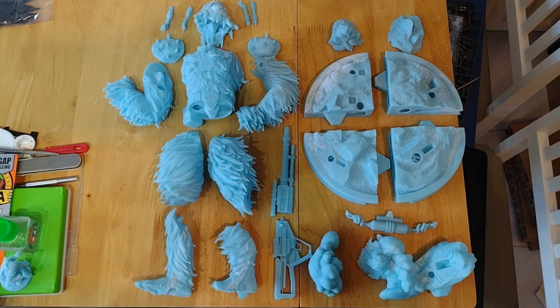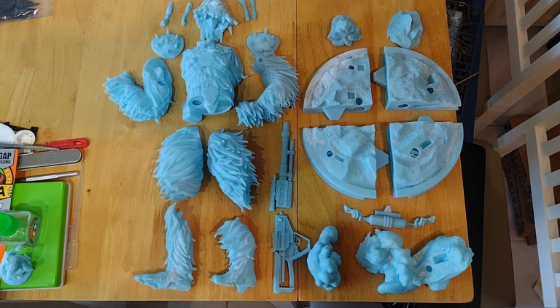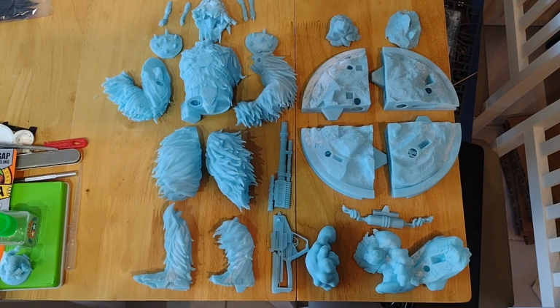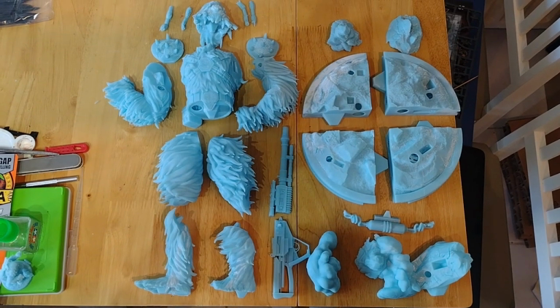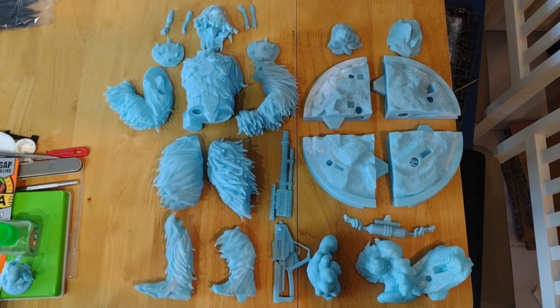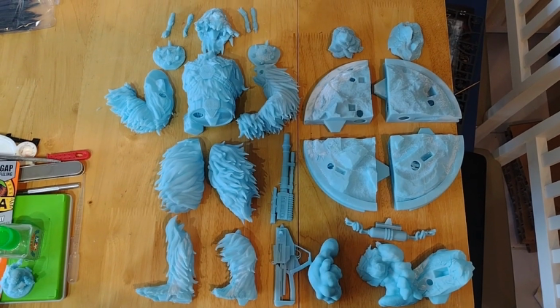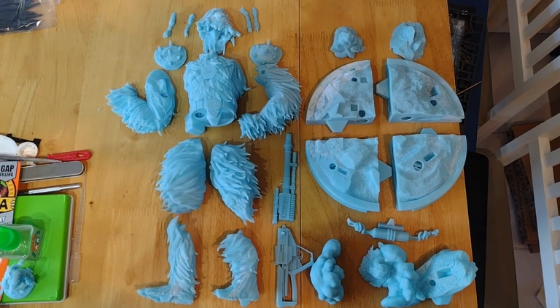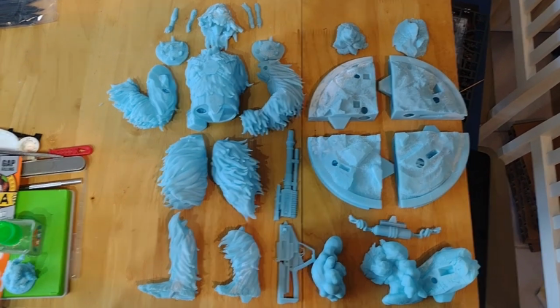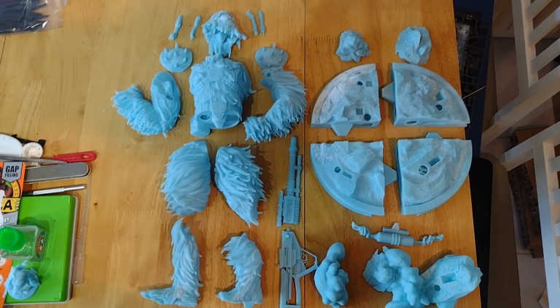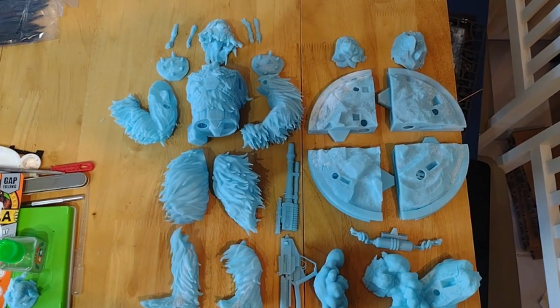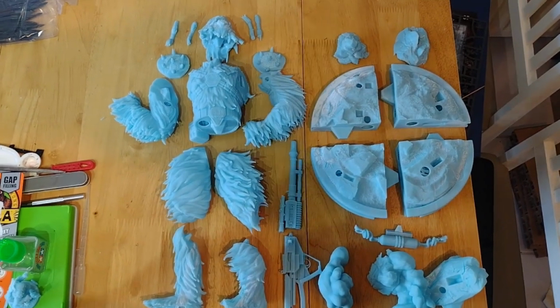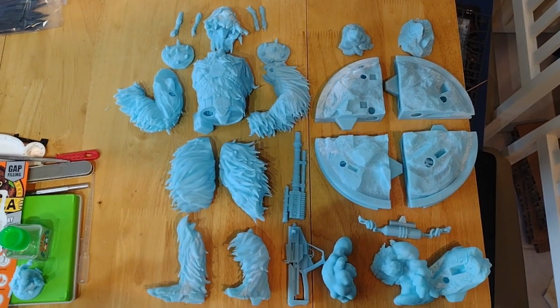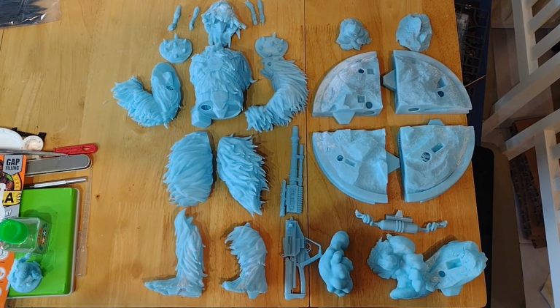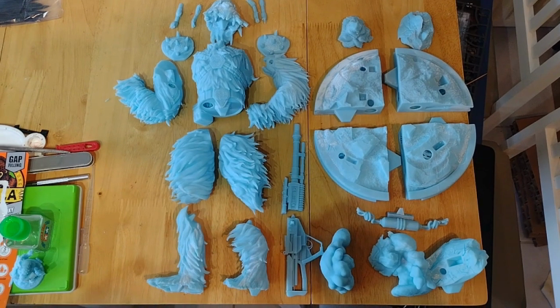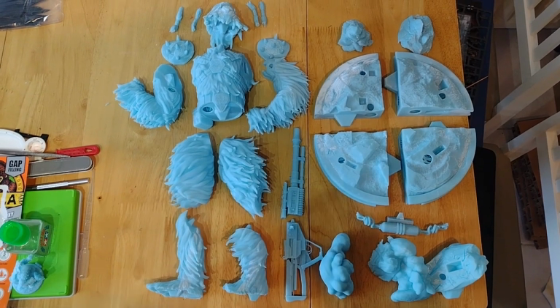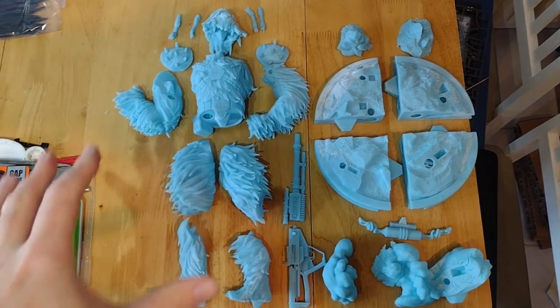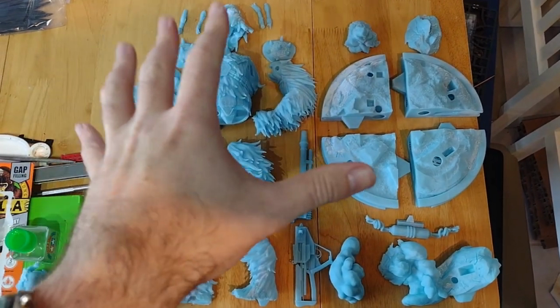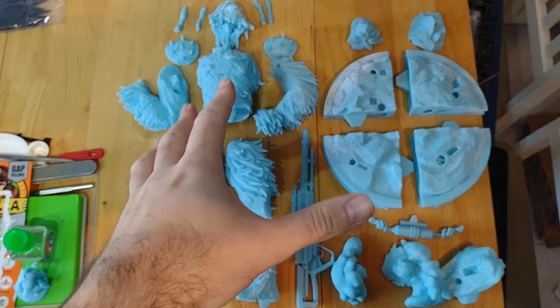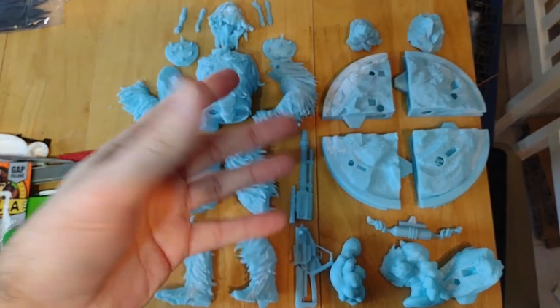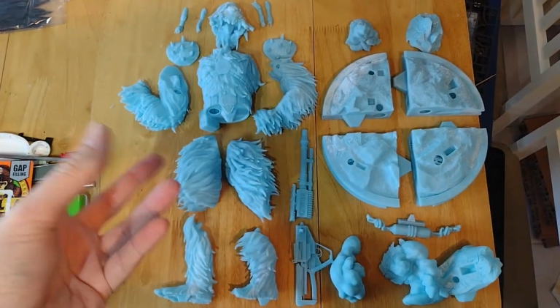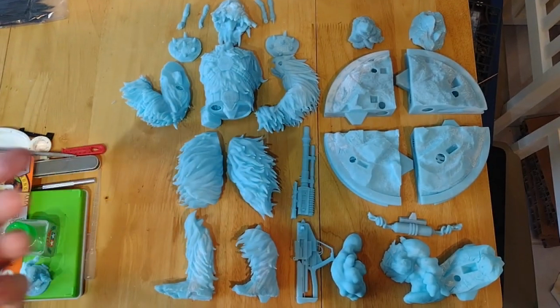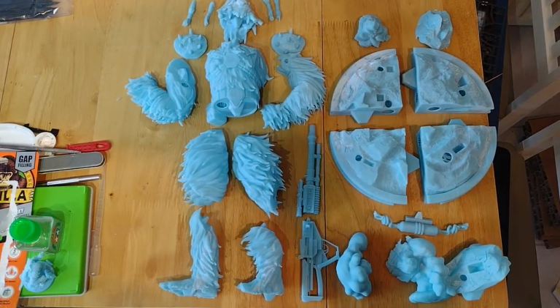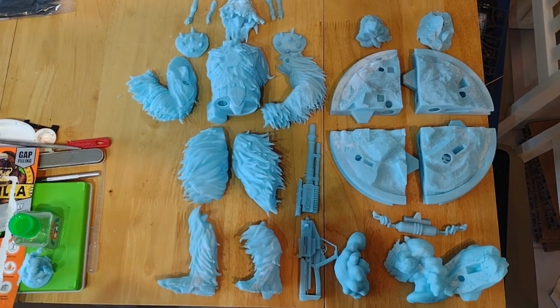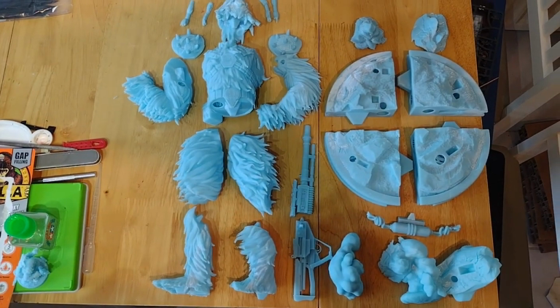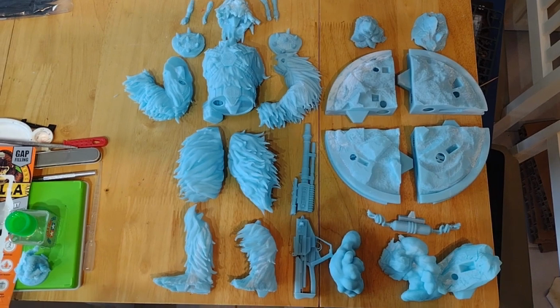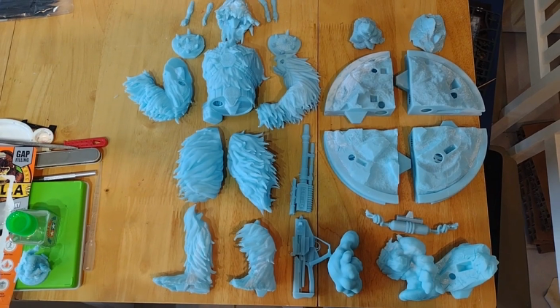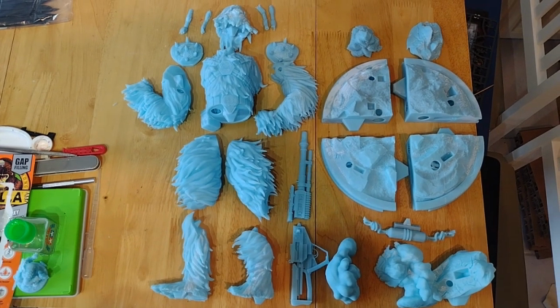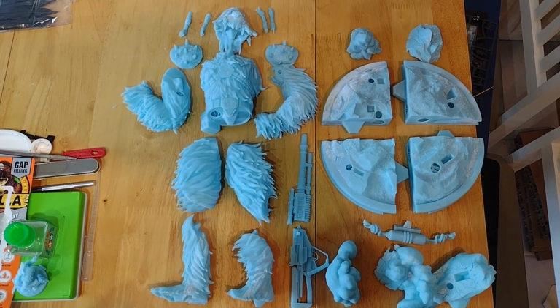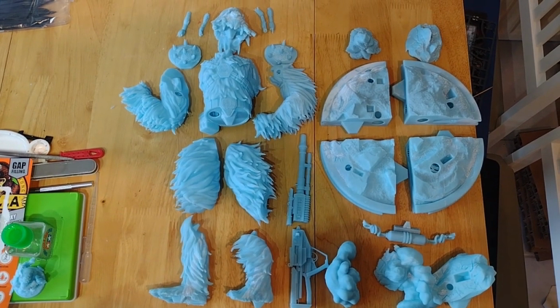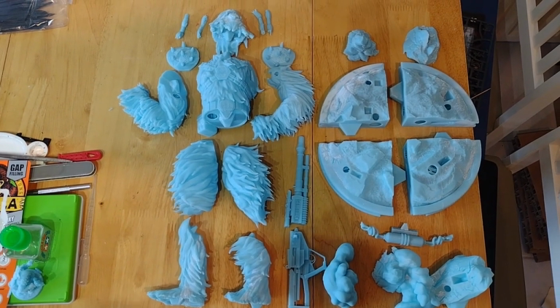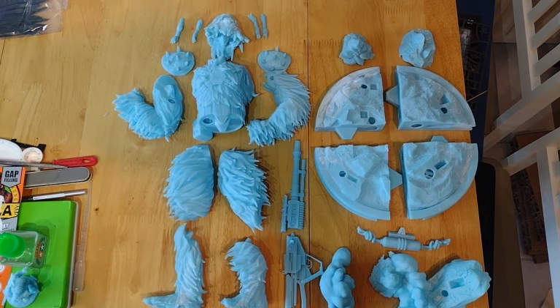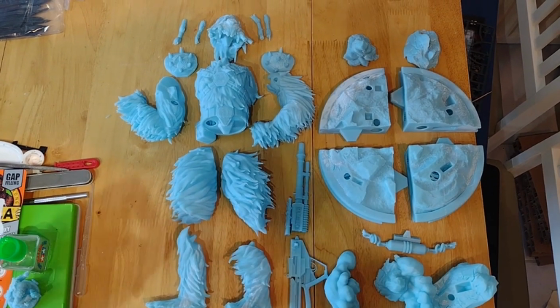Hi everyone, welcome back to another video. In this video I'm going to be tackling another 3D printed statue. This is the first one that I've actually printed out myself. It's Black Krrsantan by Star Wars 3D Models.